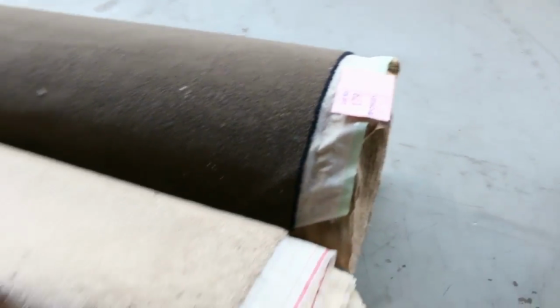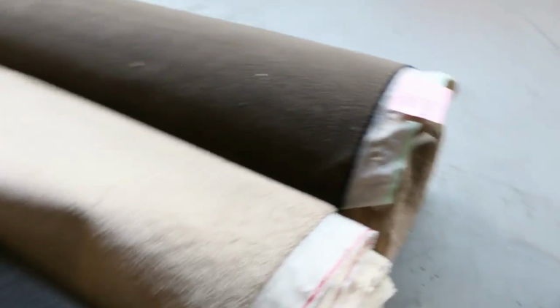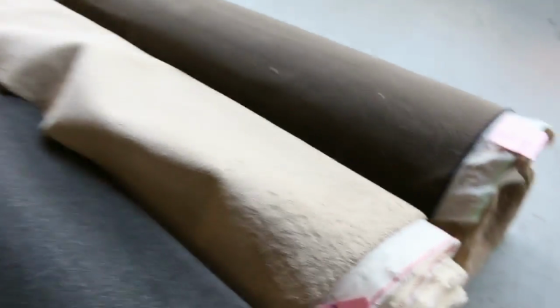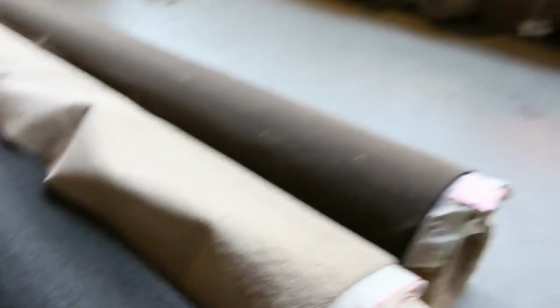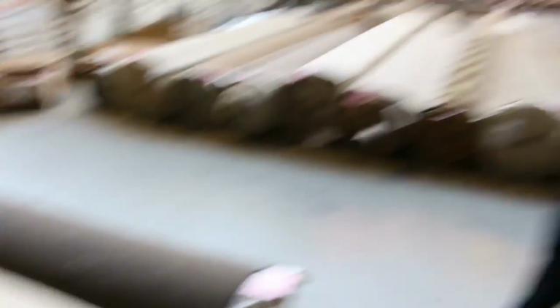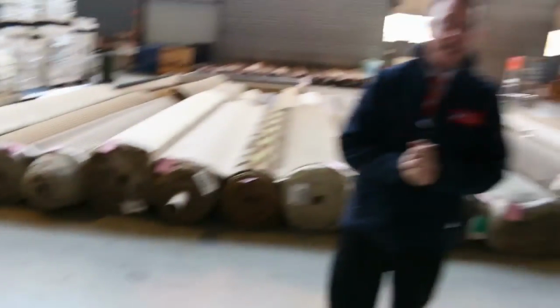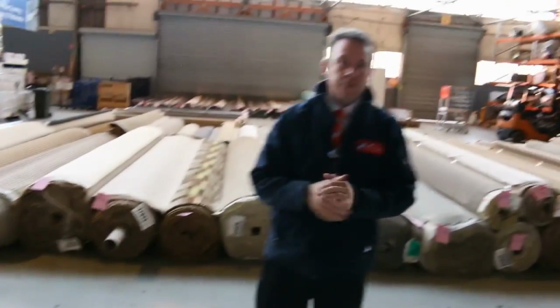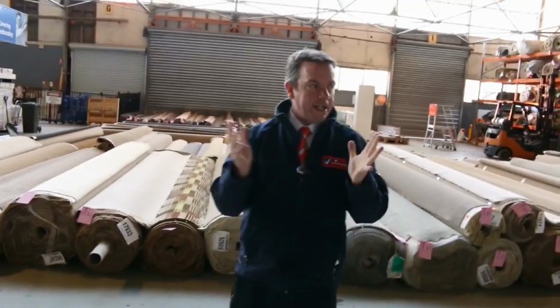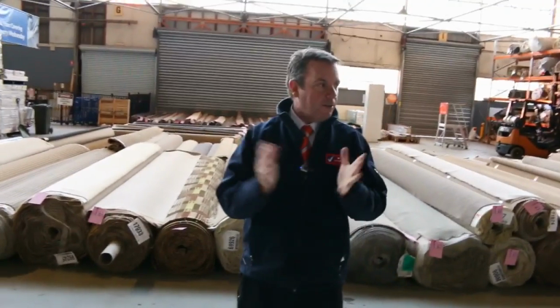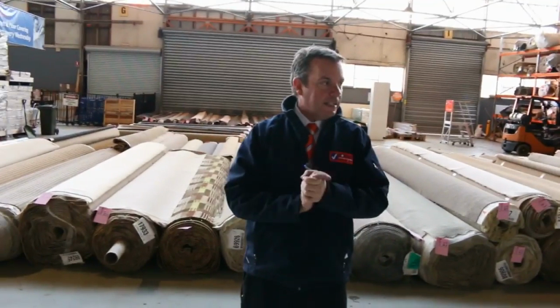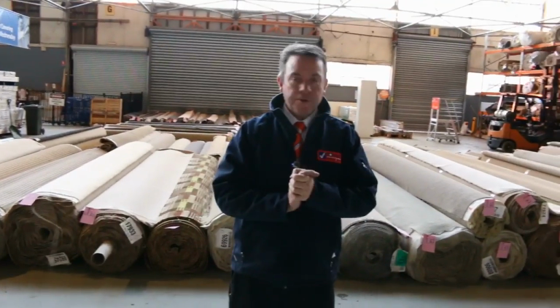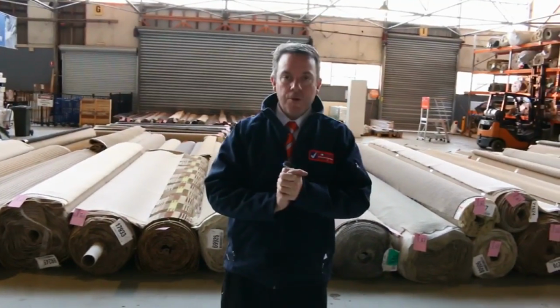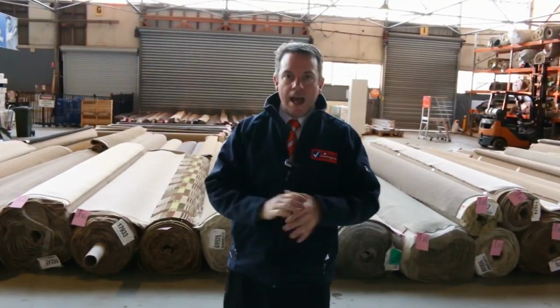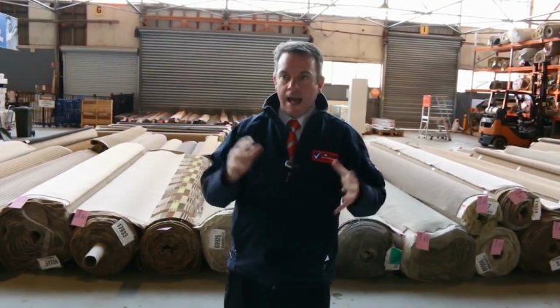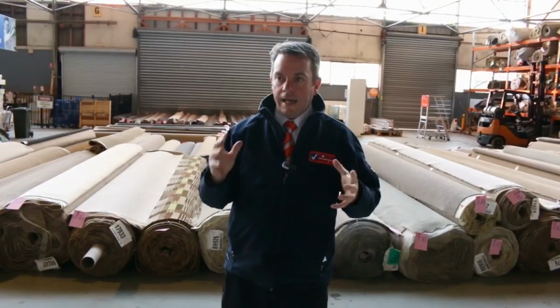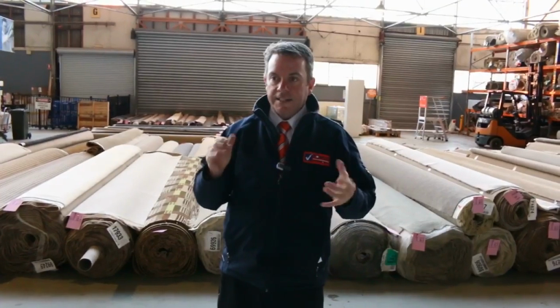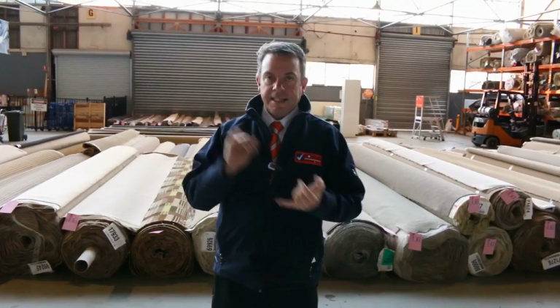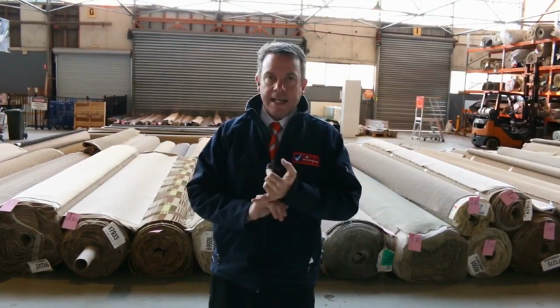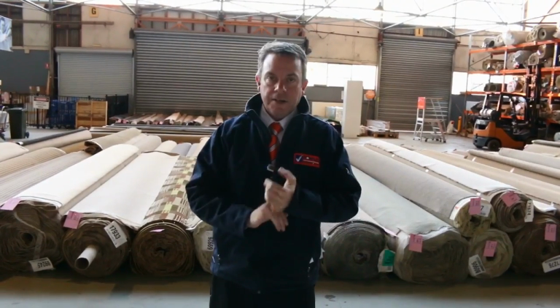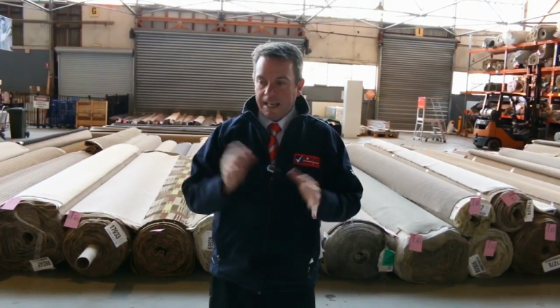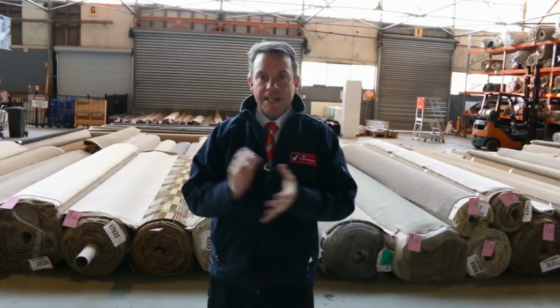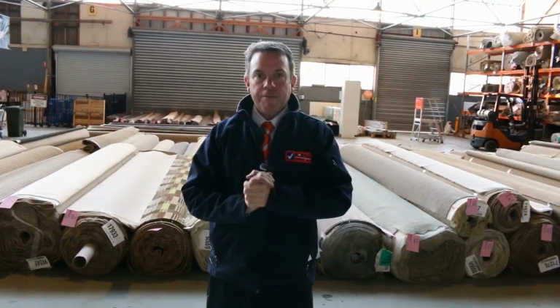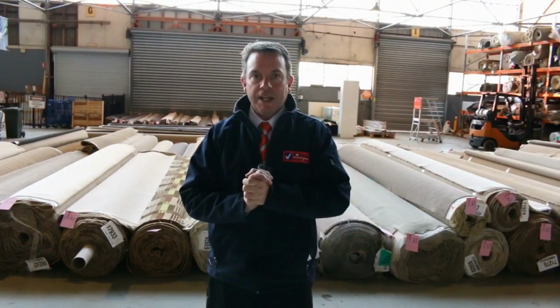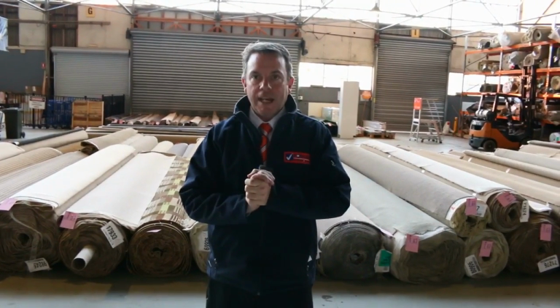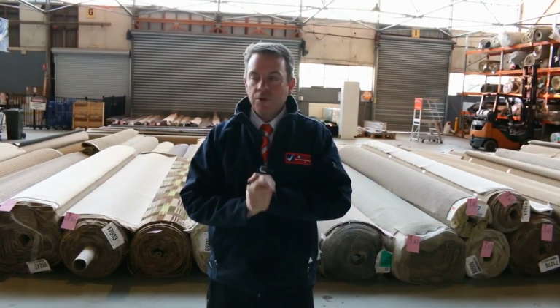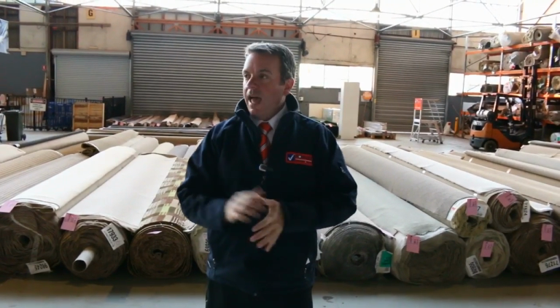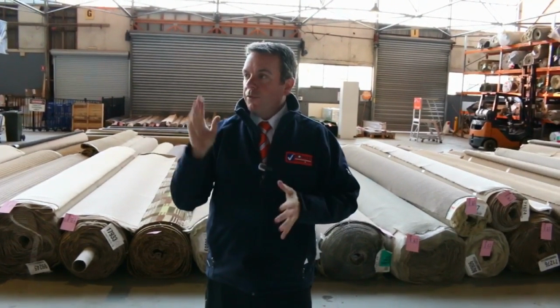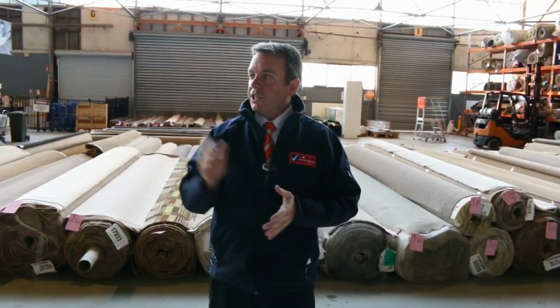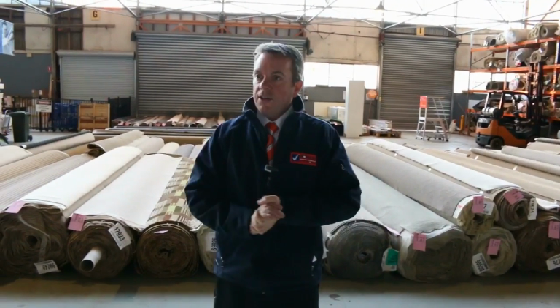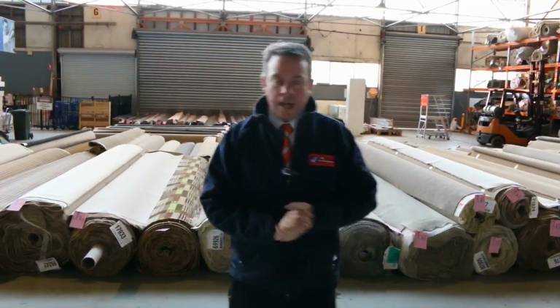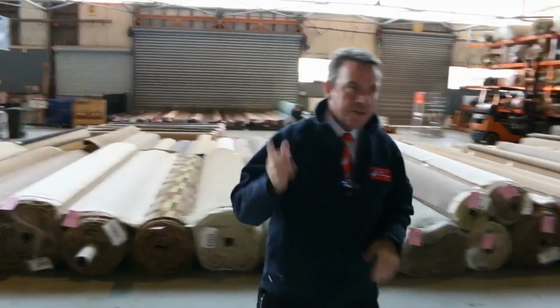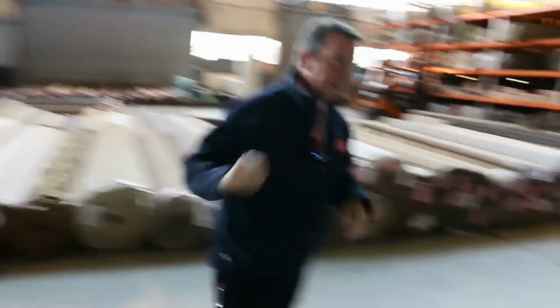So as you can see, it's going to be a massive day — it's great stock coming through — and it starts at 10 o'clock. You can come in any time from 8 o'clock and have a look.